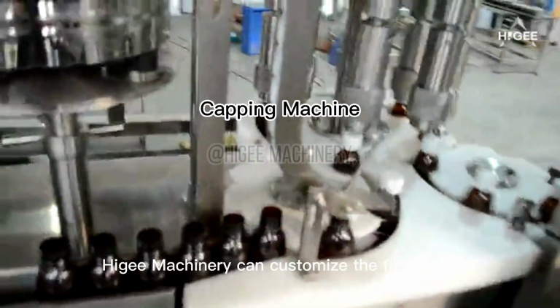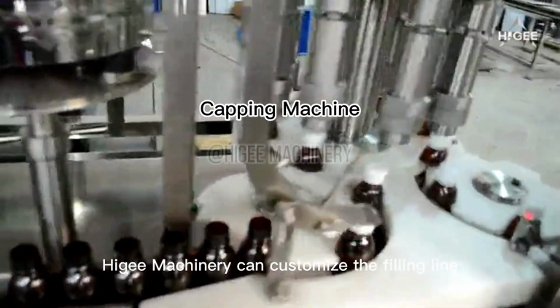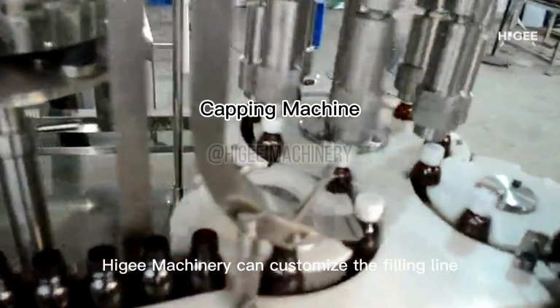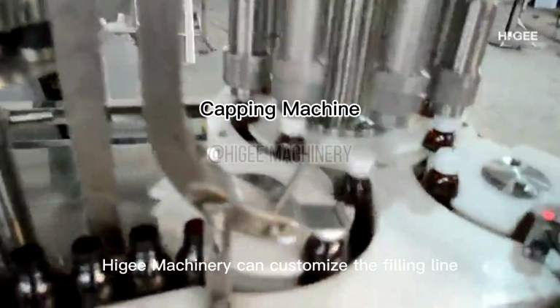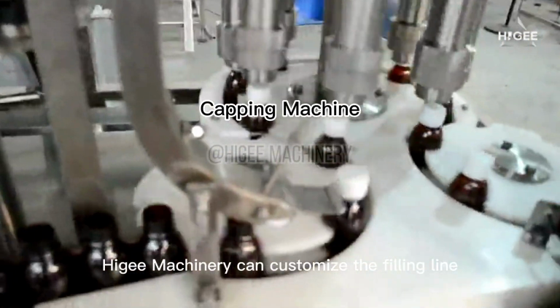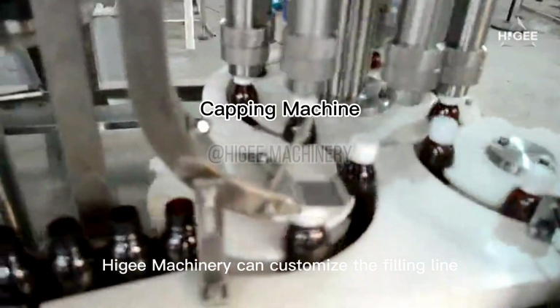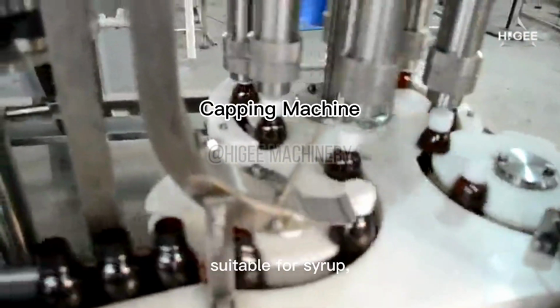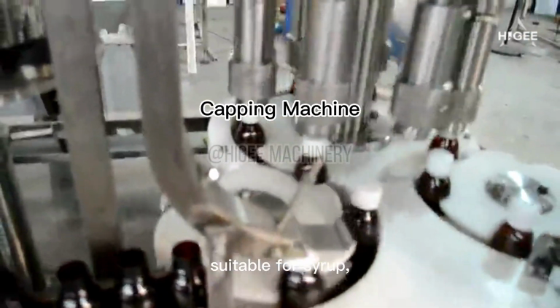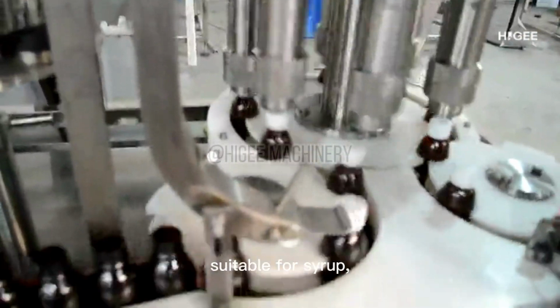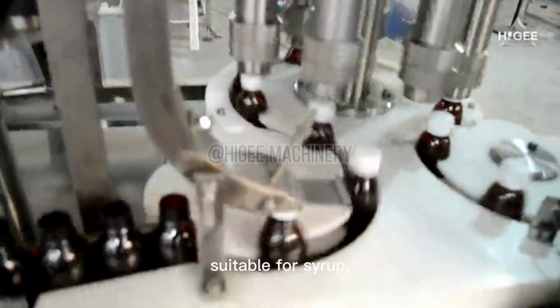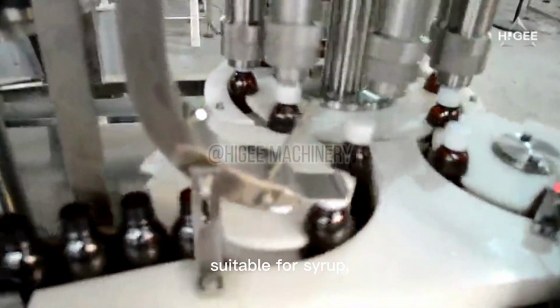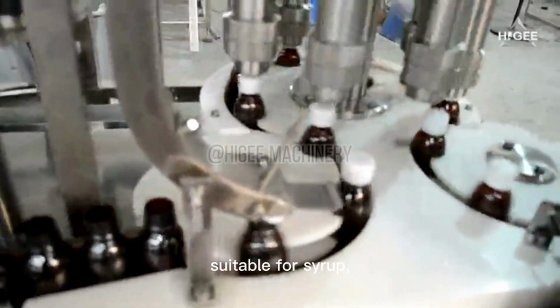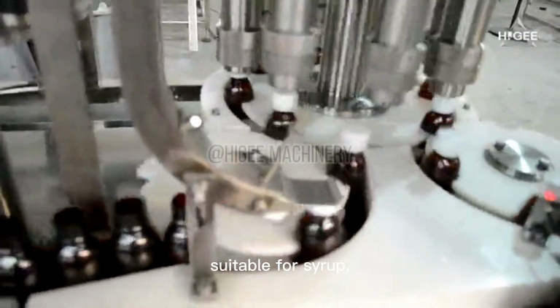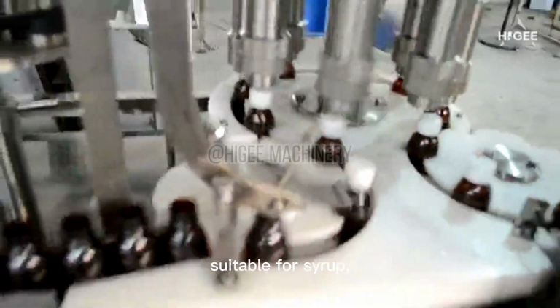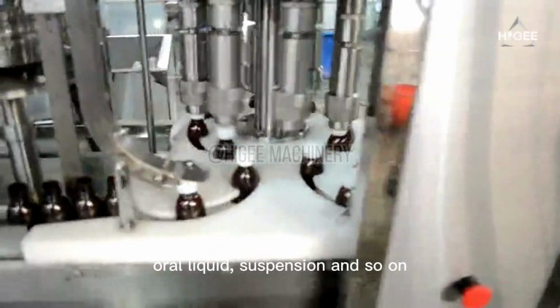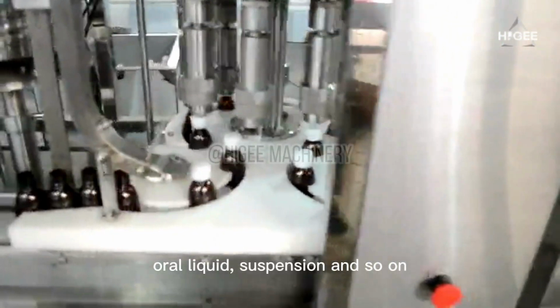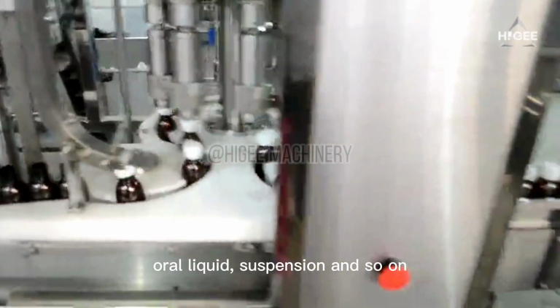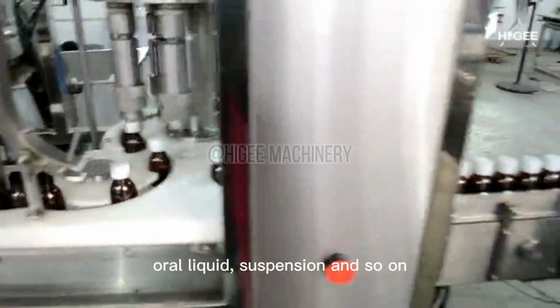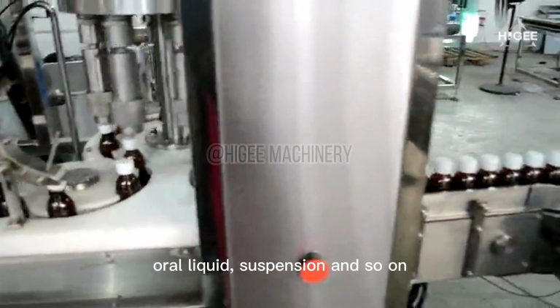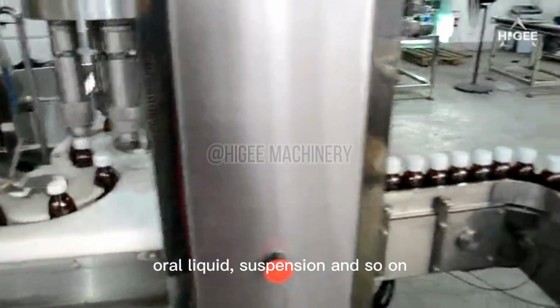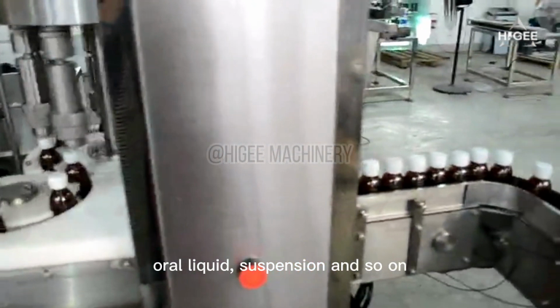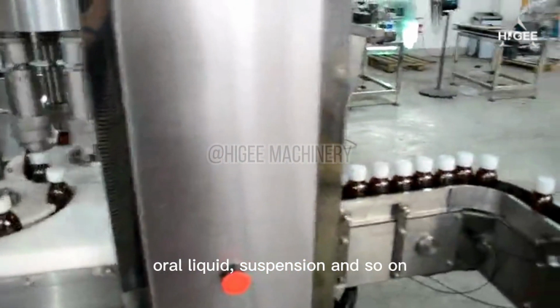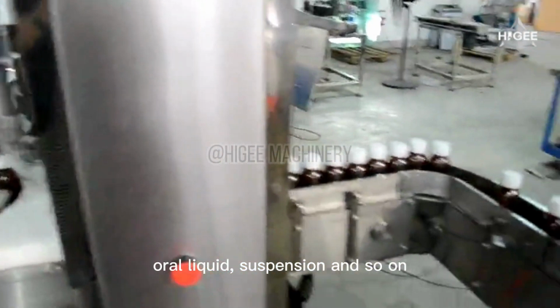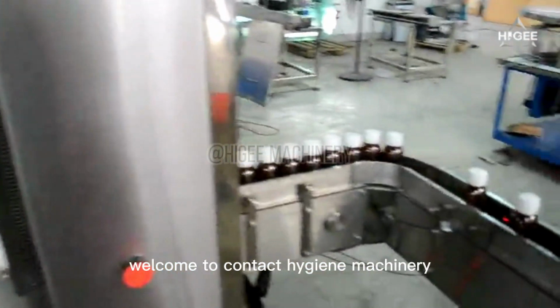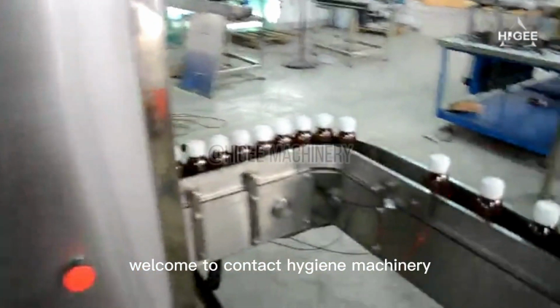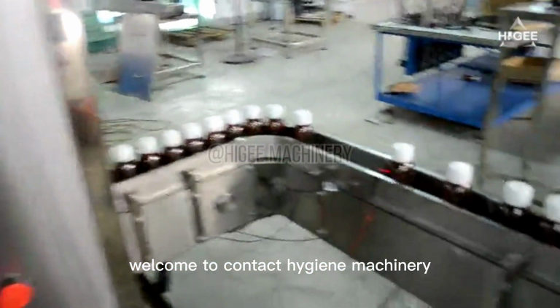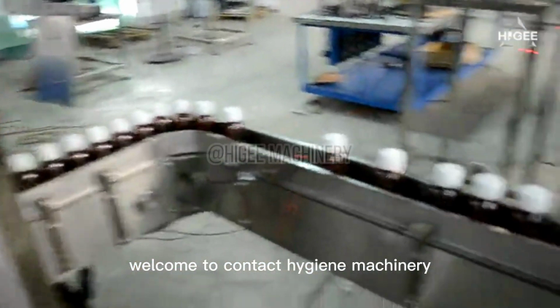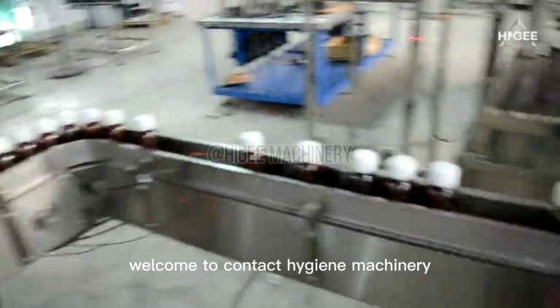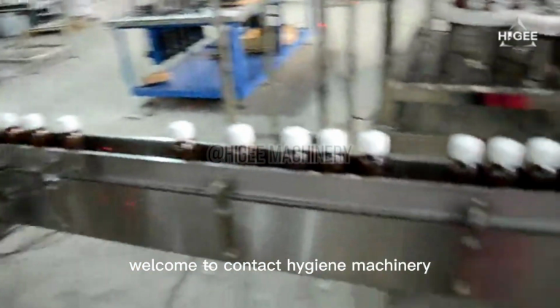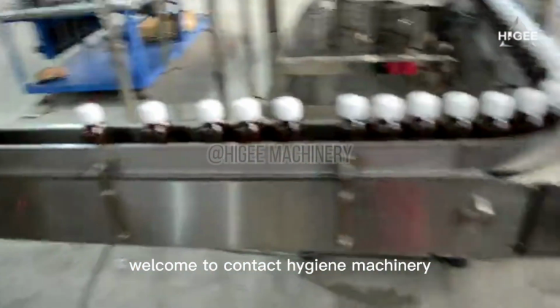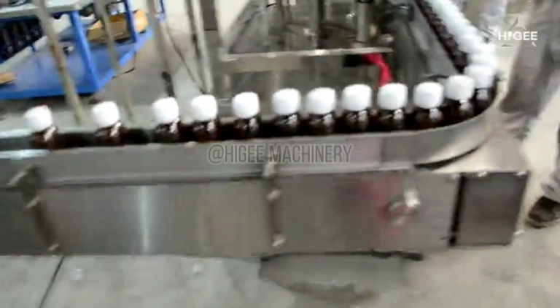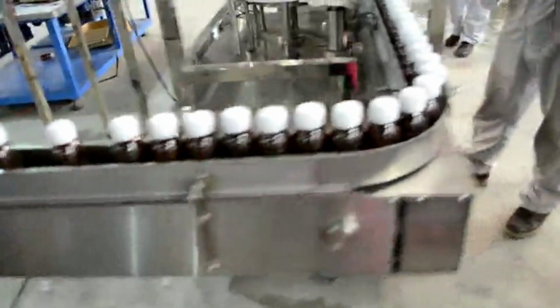Hygie Machinery can customize the filling line suitable for syrup, oral liquid, suspension, and so on. Welcome to contact Hygie Machinery.